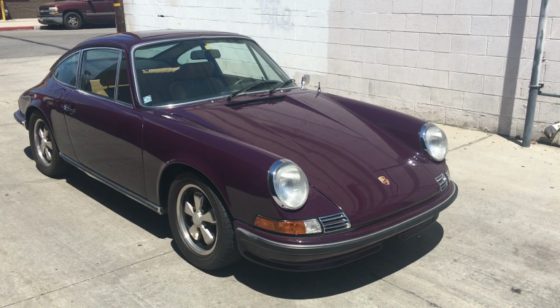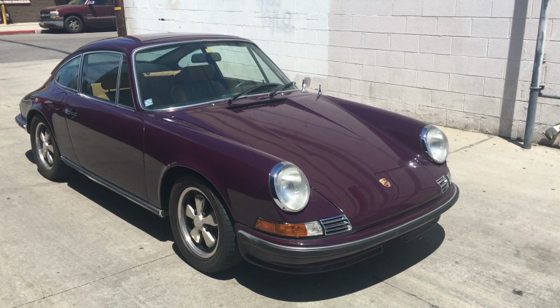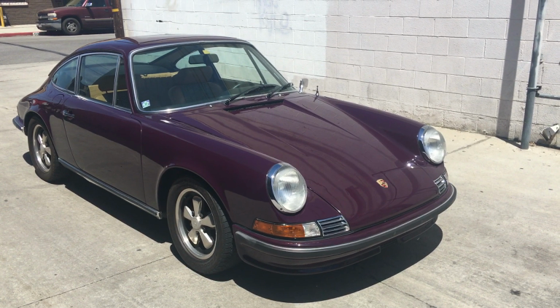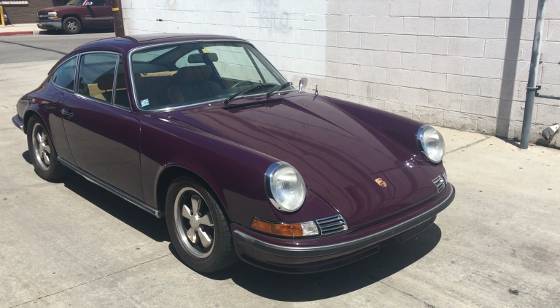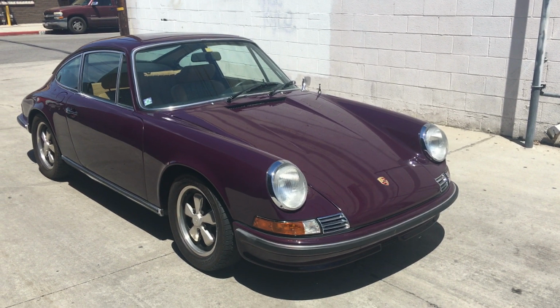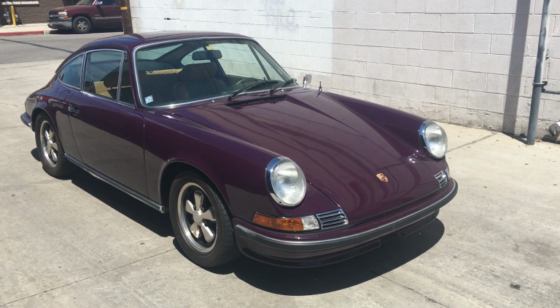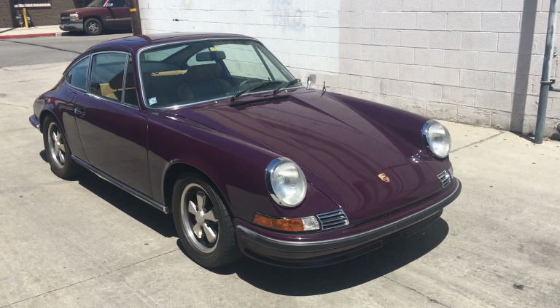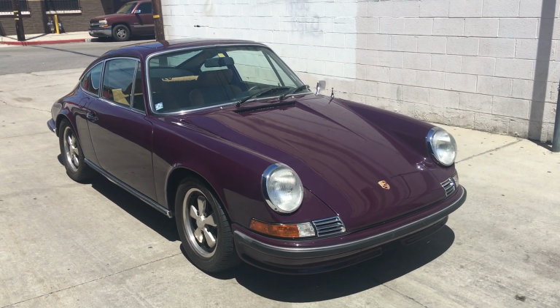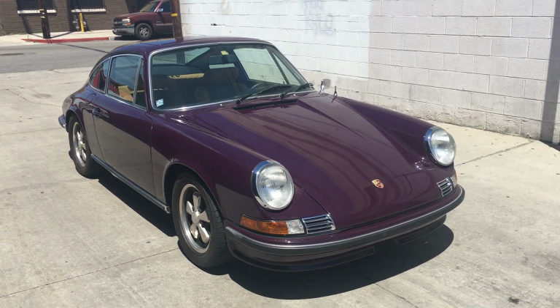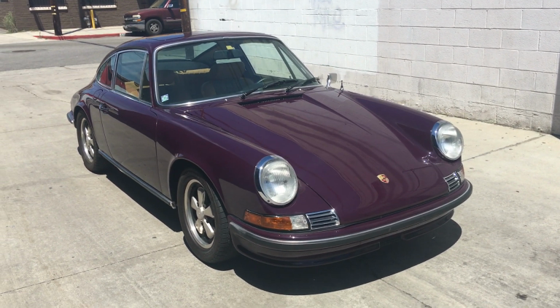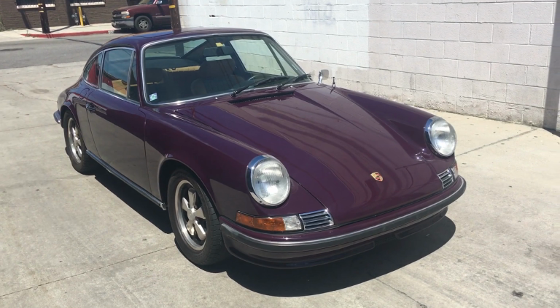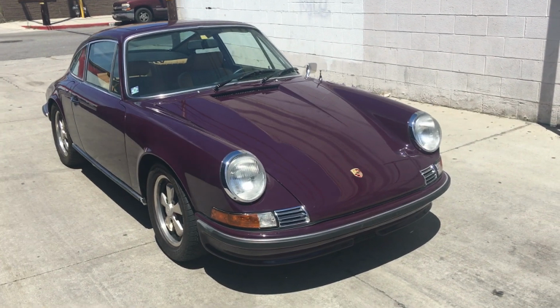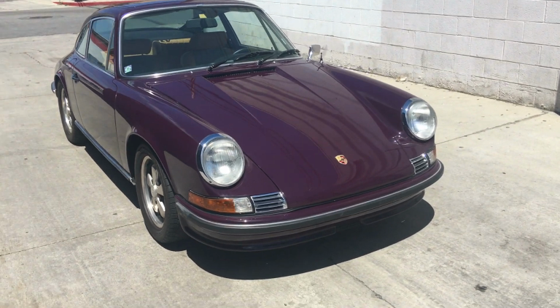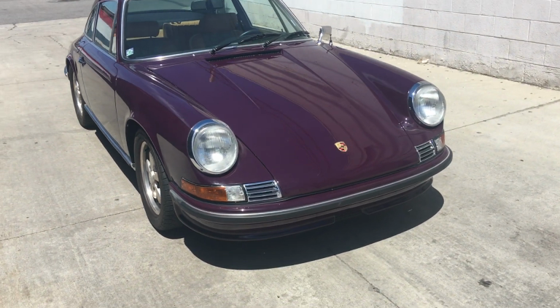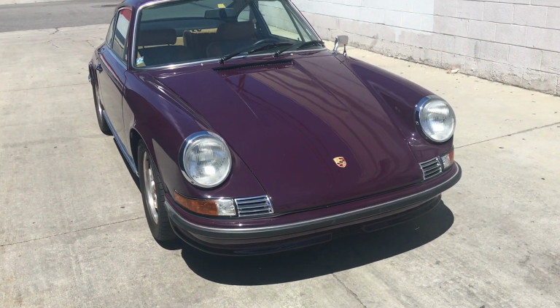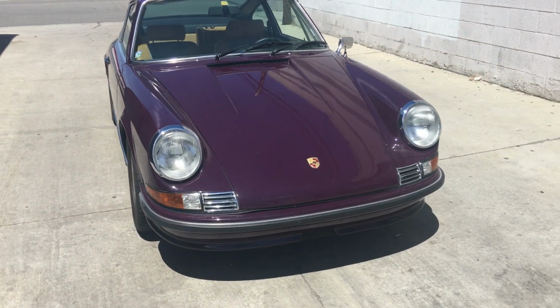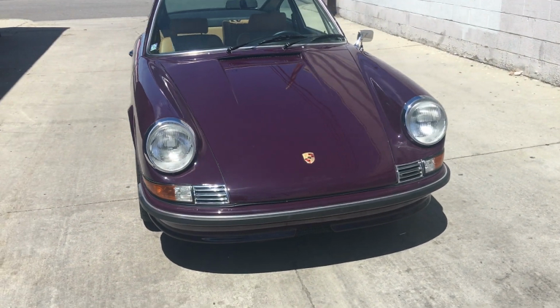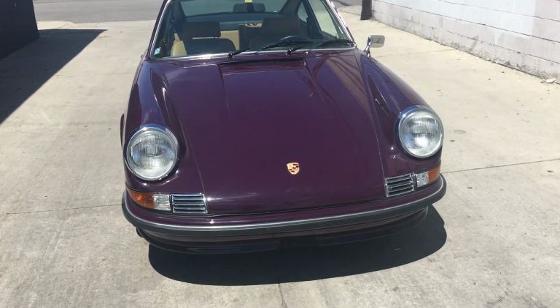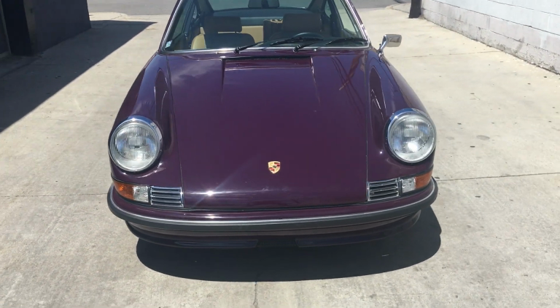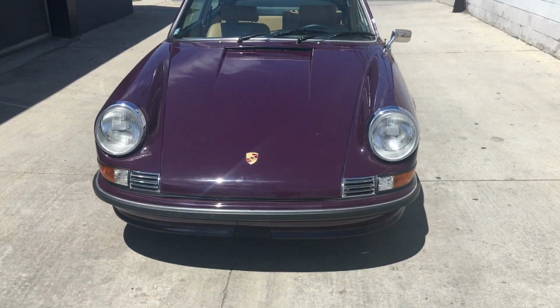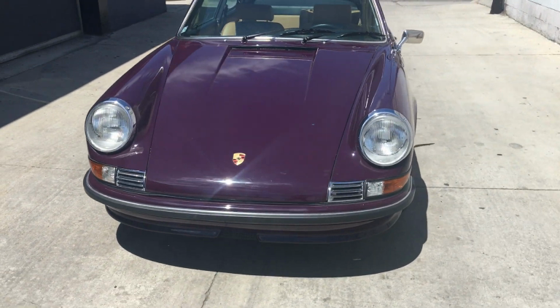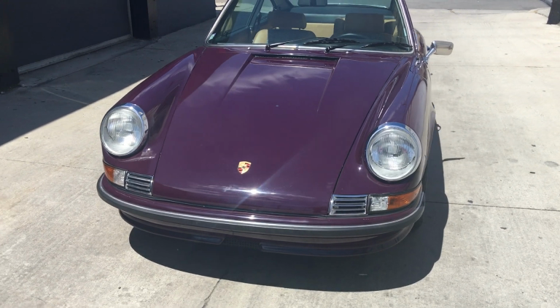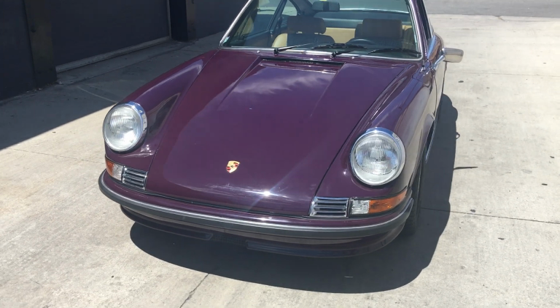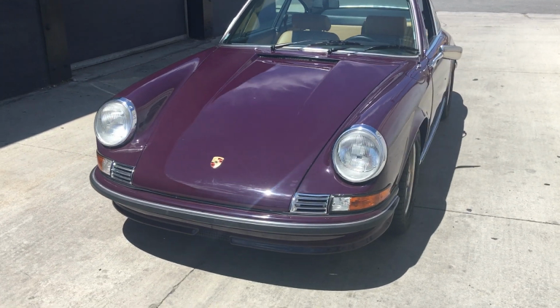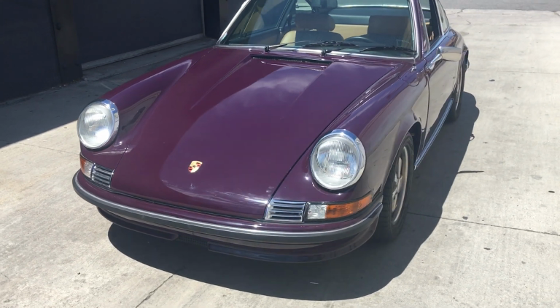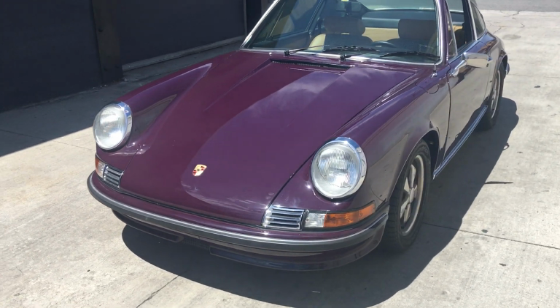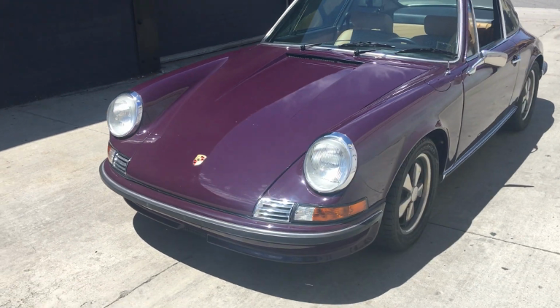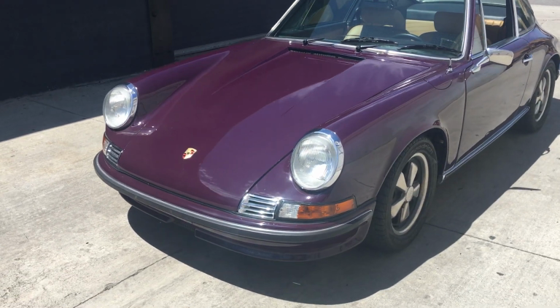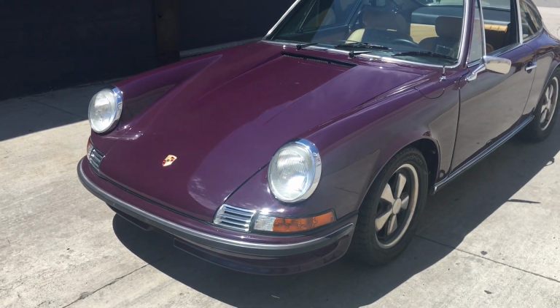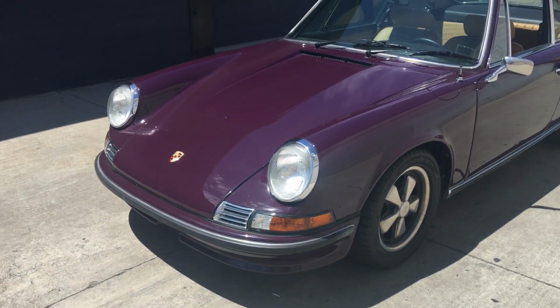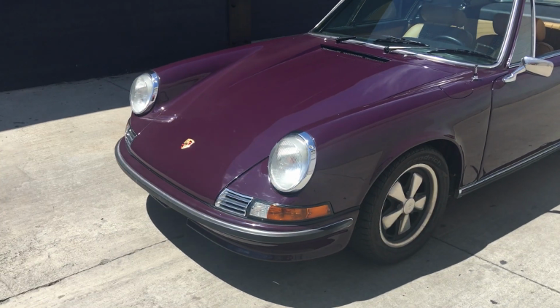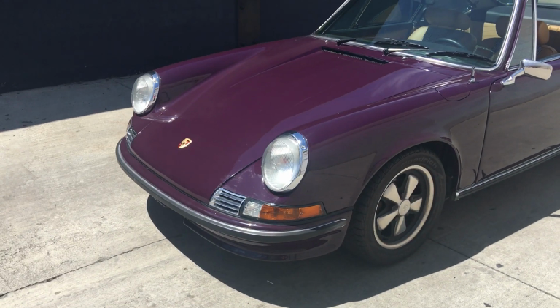It's Sunday, July 21st. We're doing a walk-around video of the 1972 911. This car was black when I originally purchased it. Drove it for a few years like that, and then decided we had to go back to its original color of aubergine.